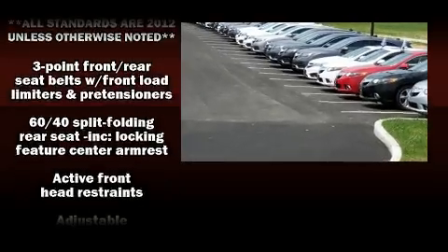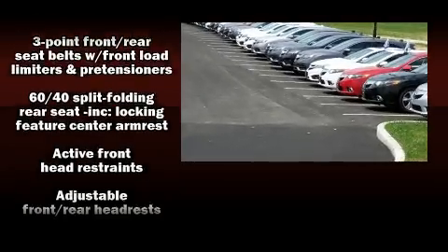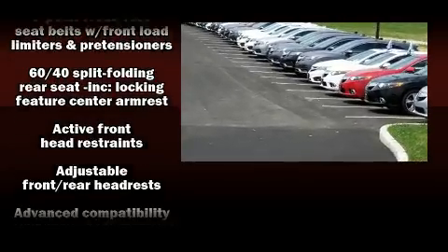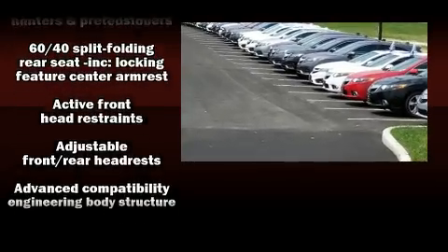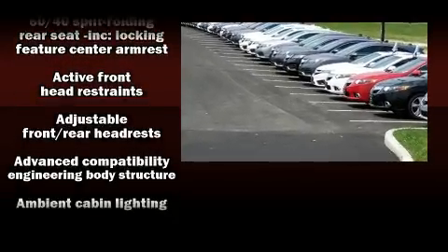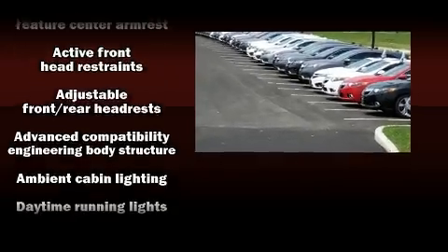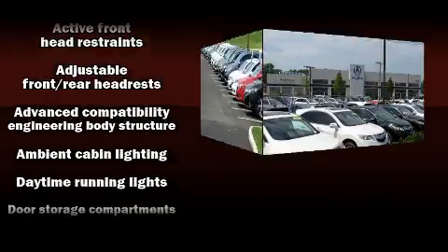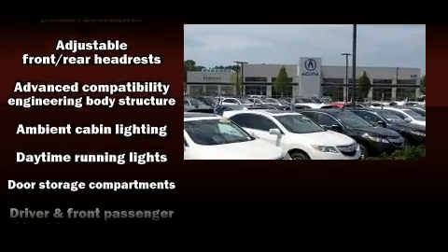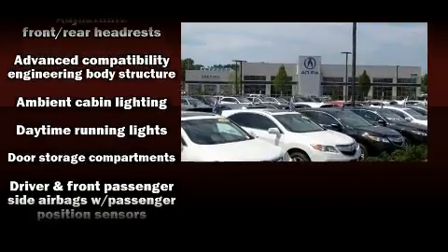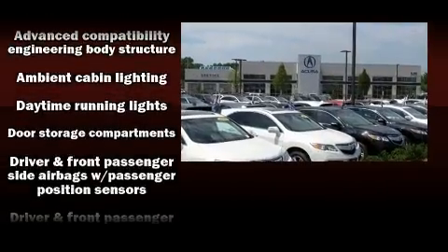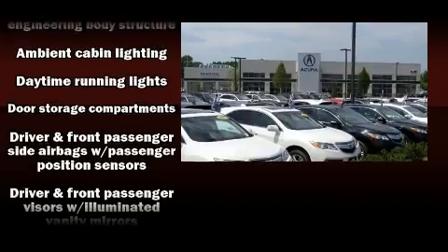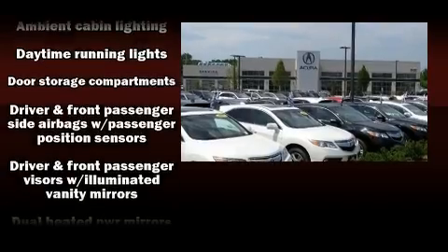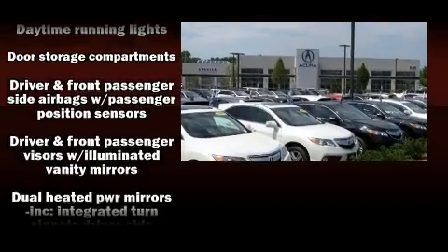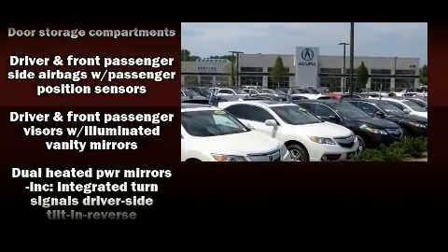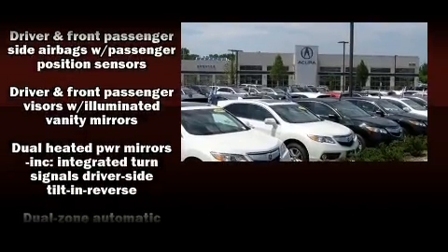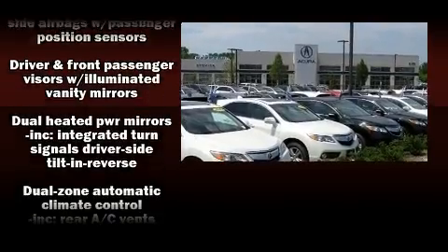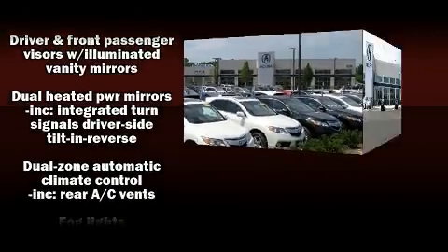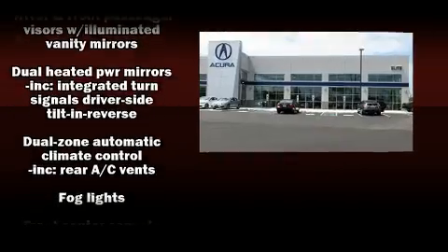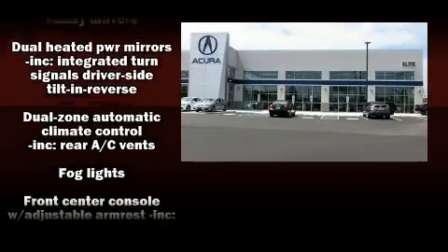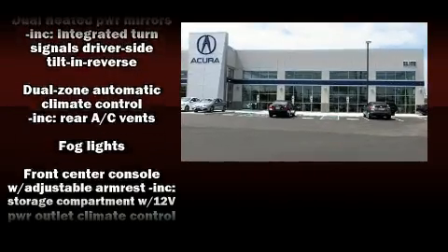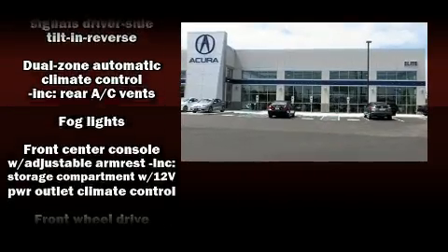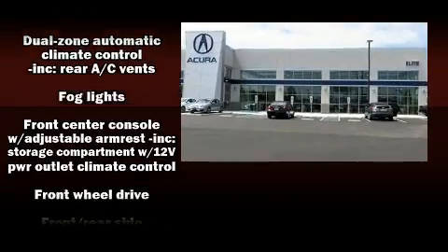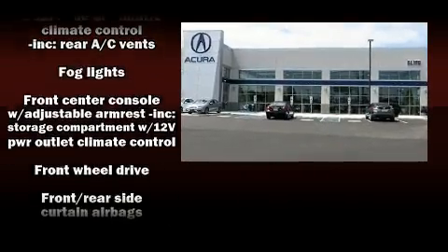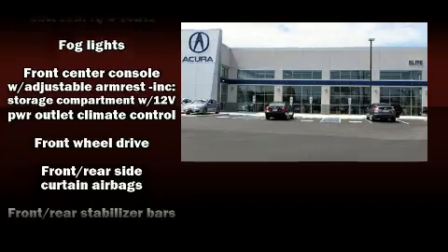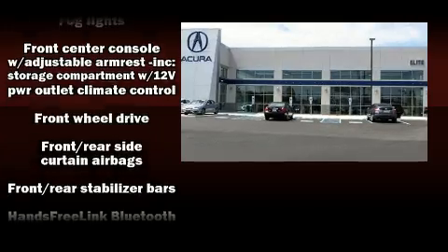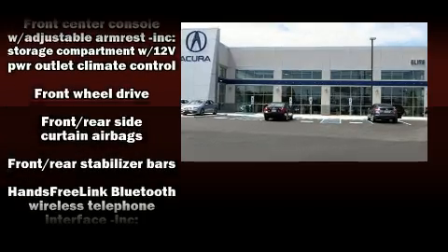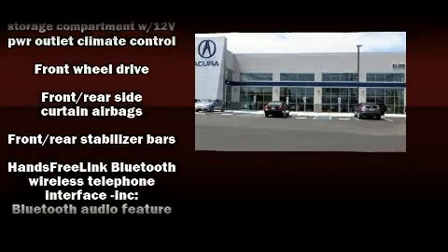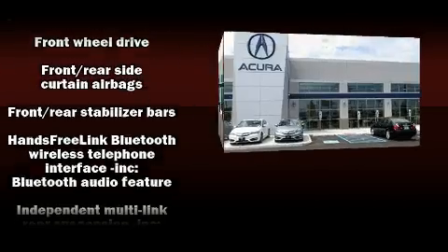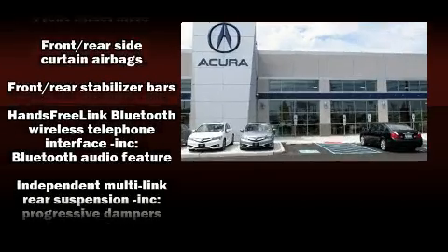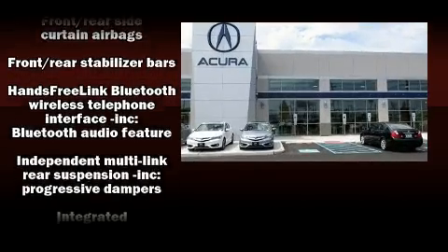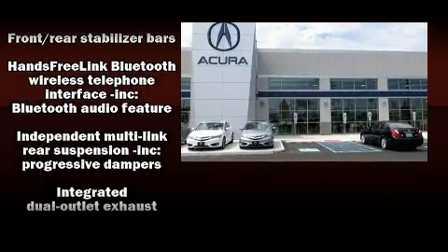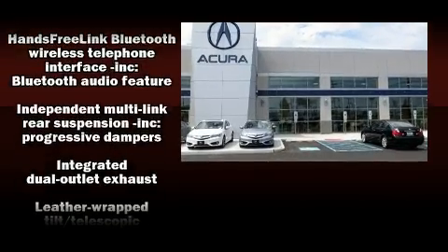You and your passengers will enjoy the stereo system, which includes a CD player with MP3 capability, steering wheel-mounted audio controls, and seven speakers, enhancing the audio experience throughout the interior.